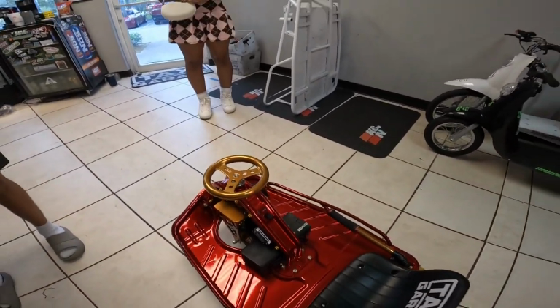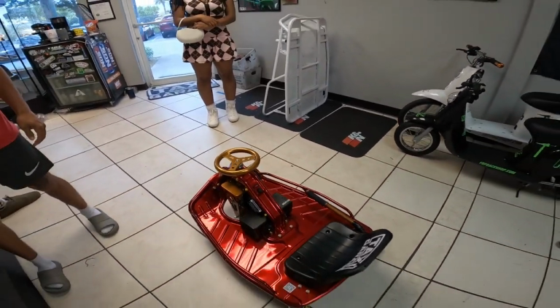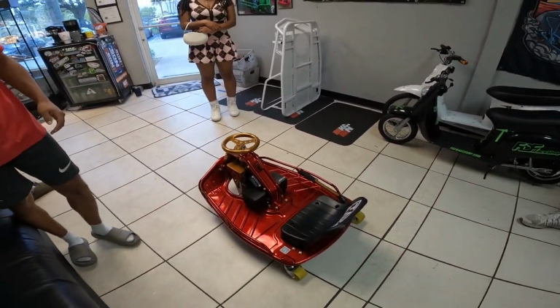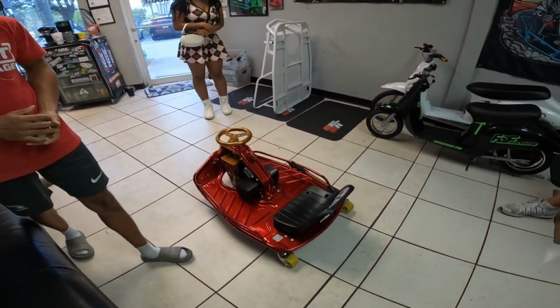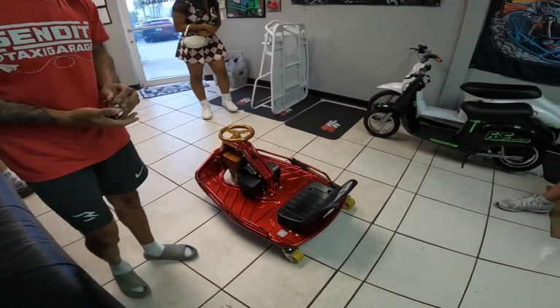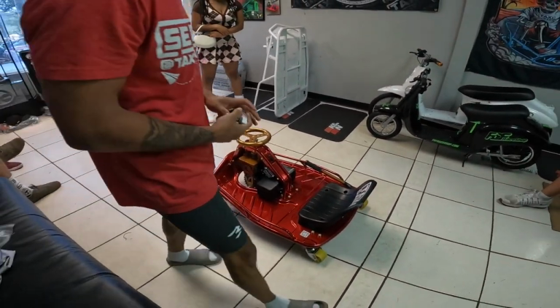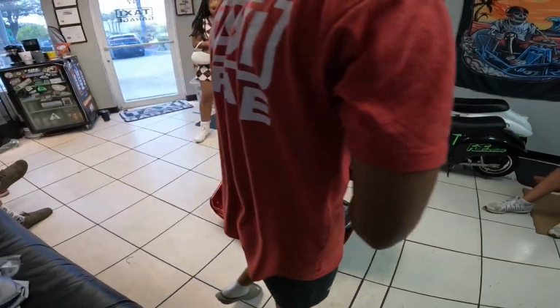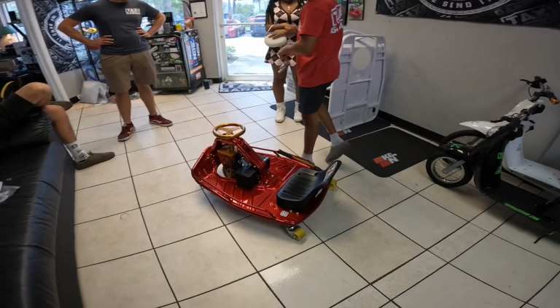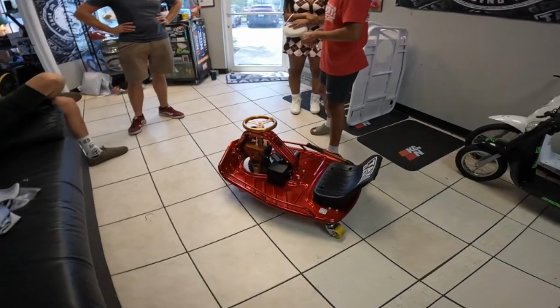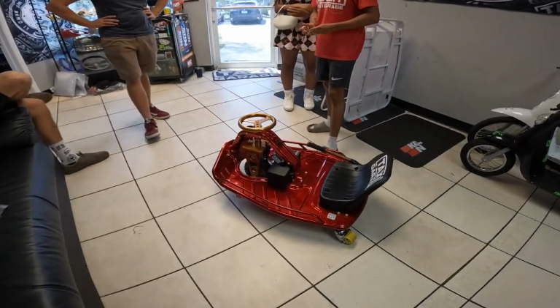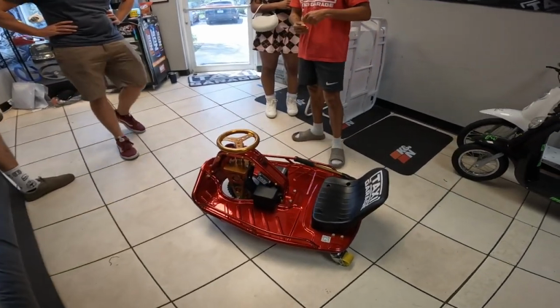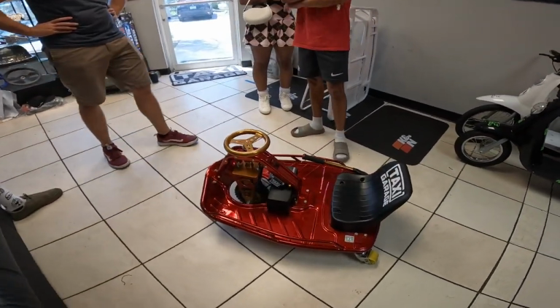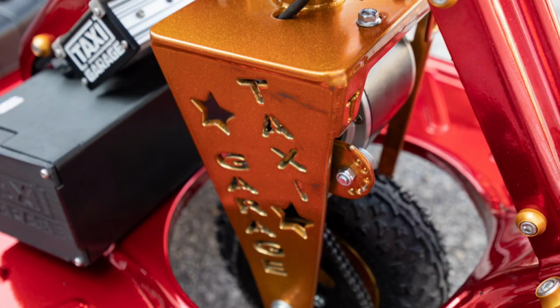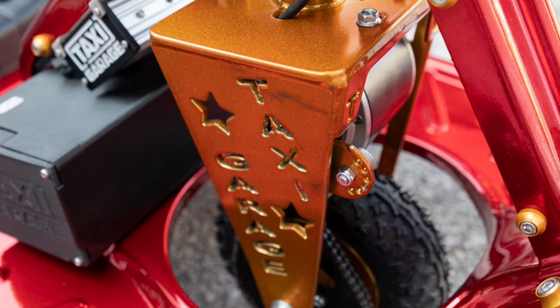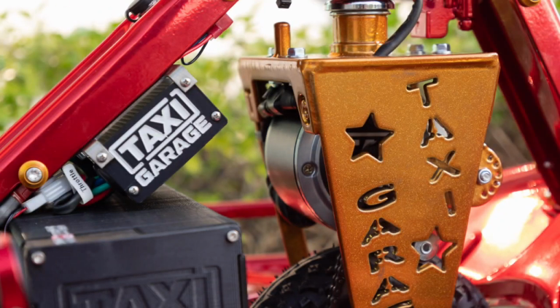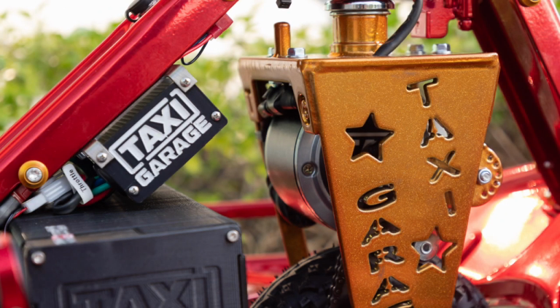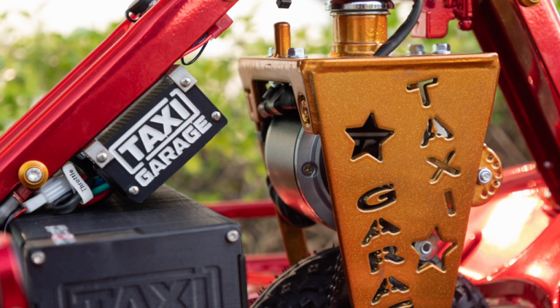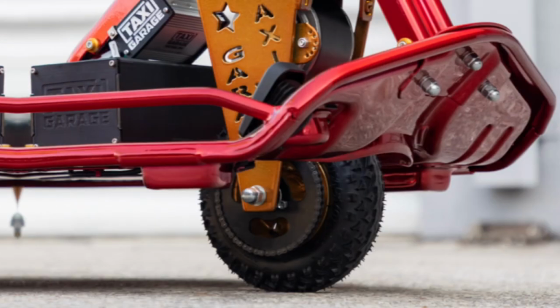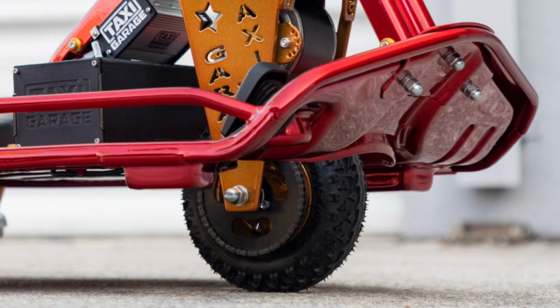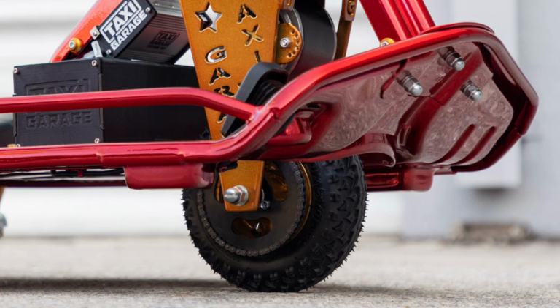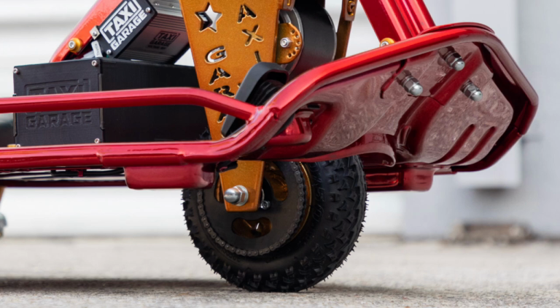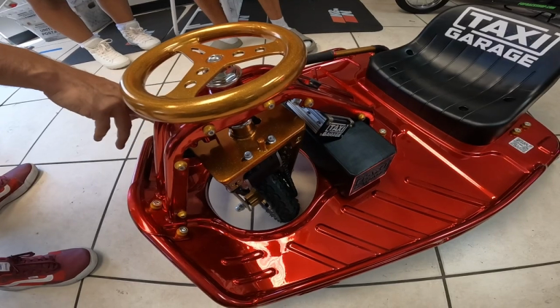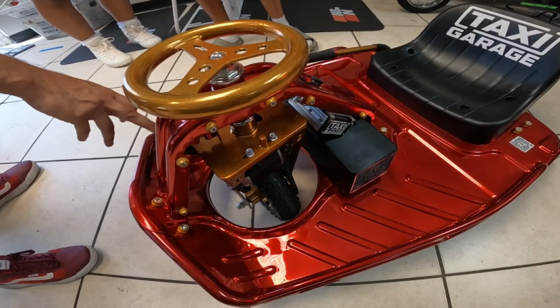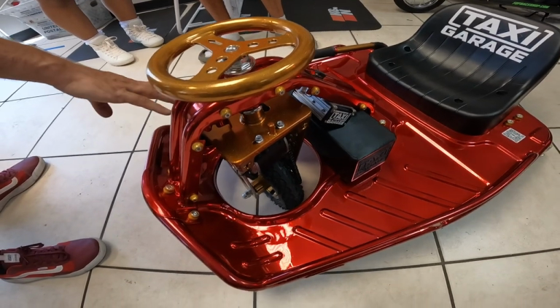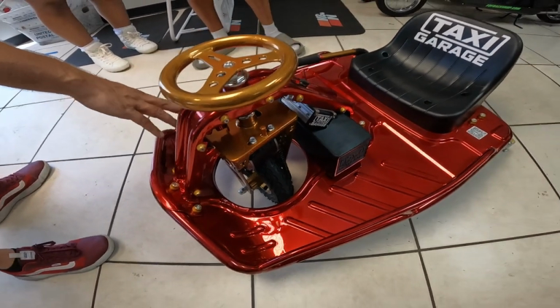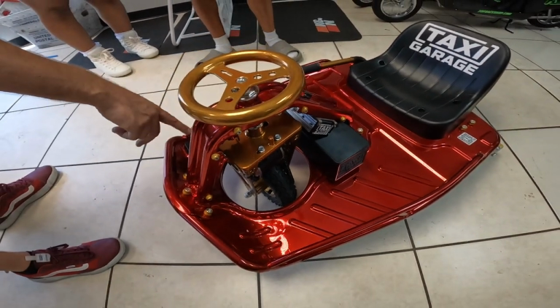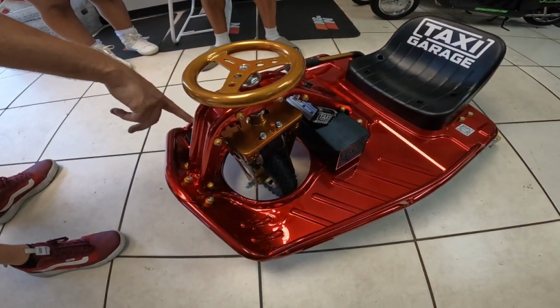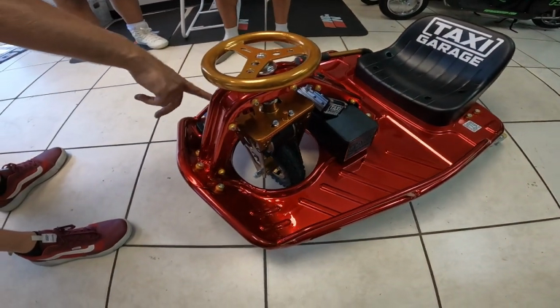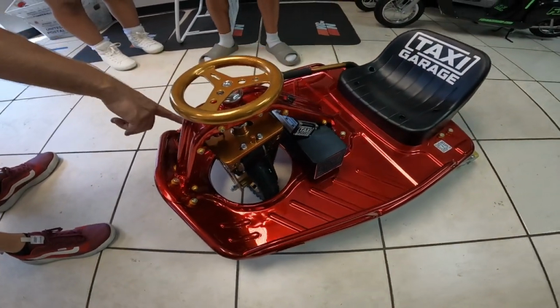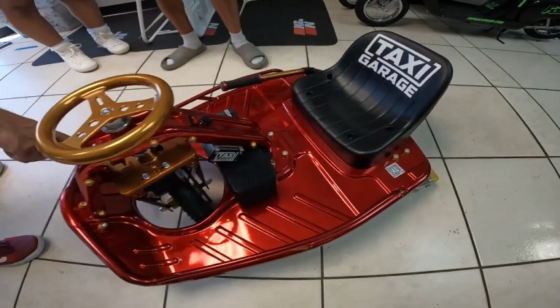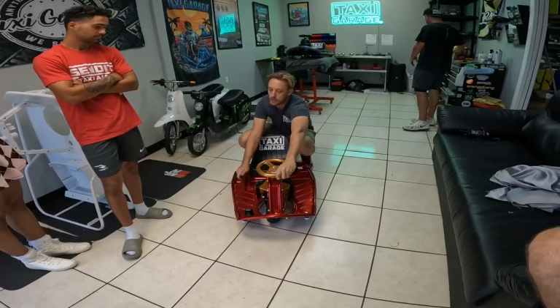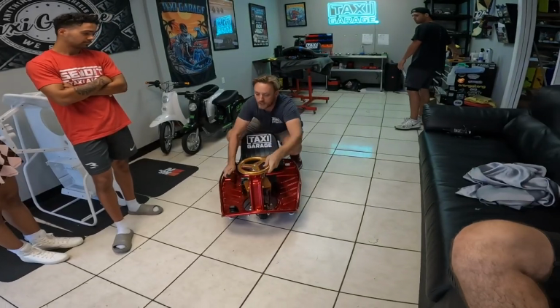It looks good, man! Alright, so obviously it's got all the stage 3 bits — the neck, the 500 watt motor. Then we run a Nobby tire. You can try a few different tires. We have a CST, a Nobby, and a solid.